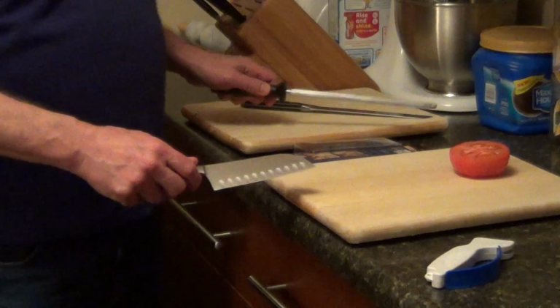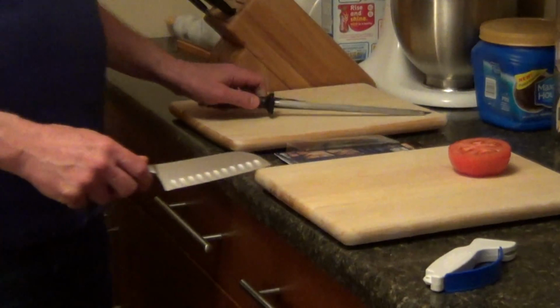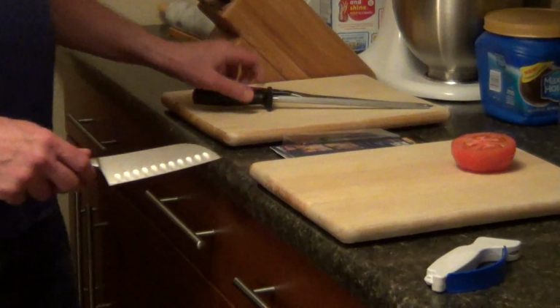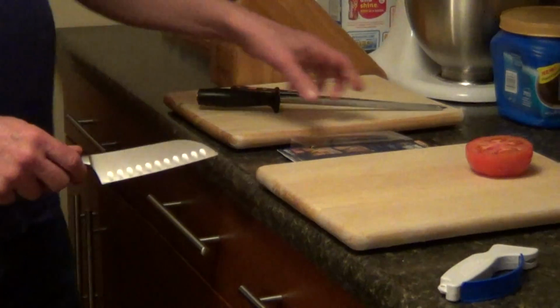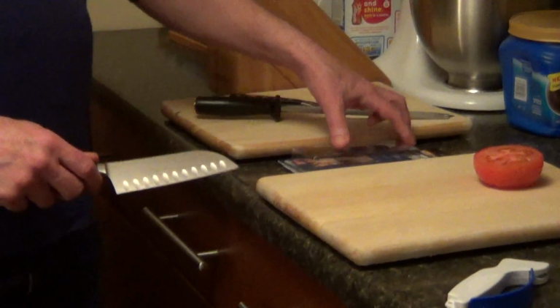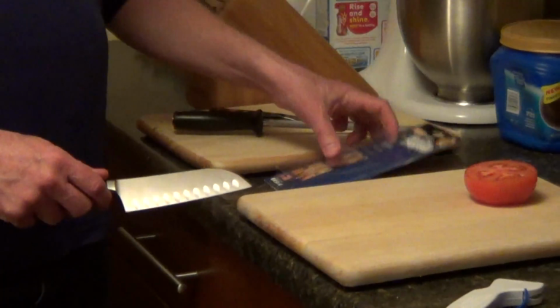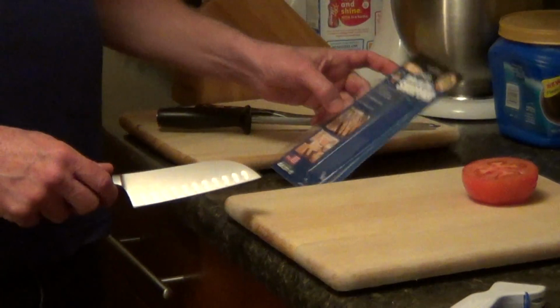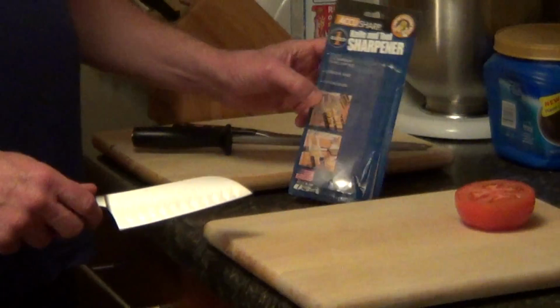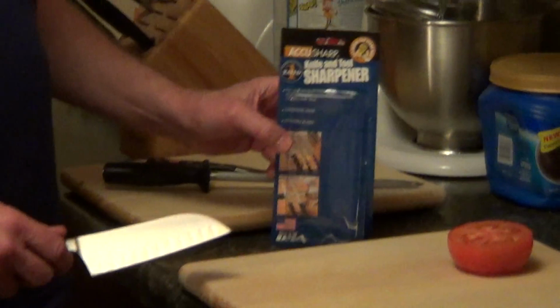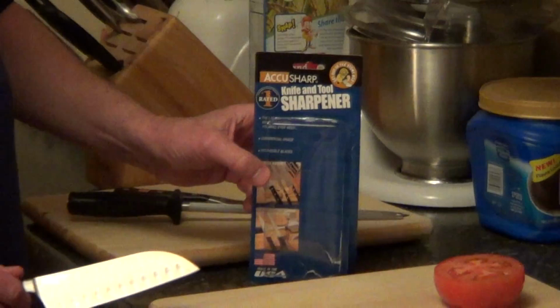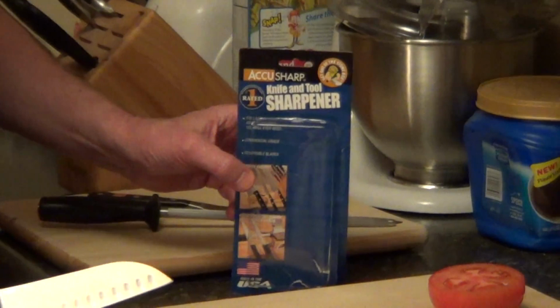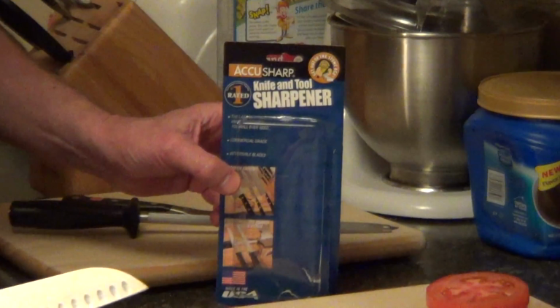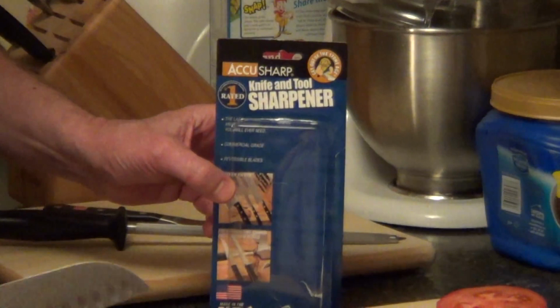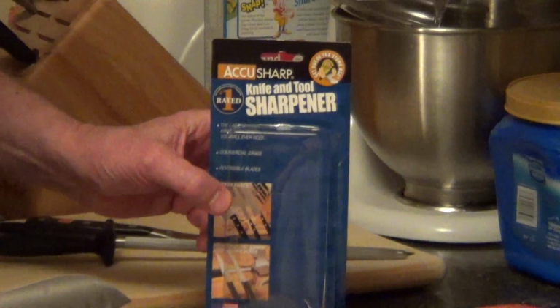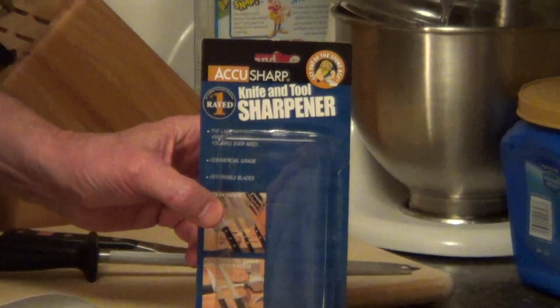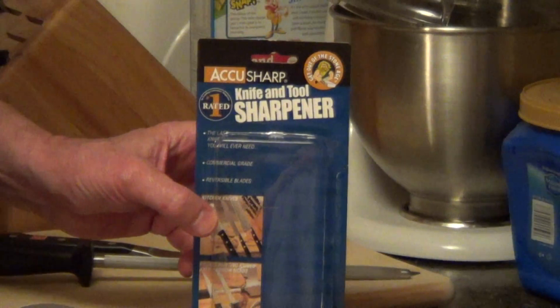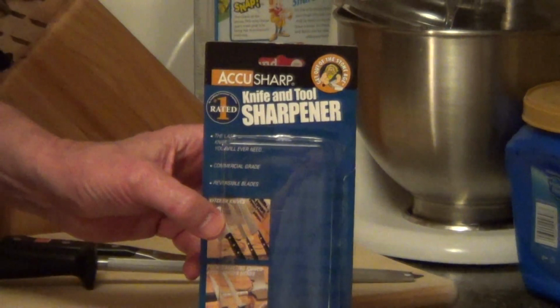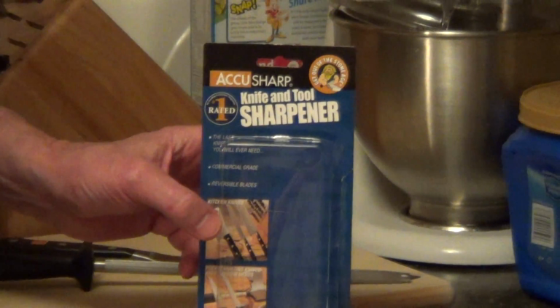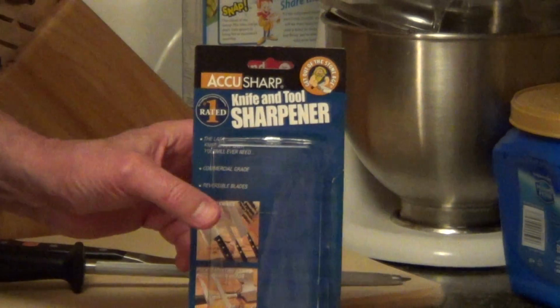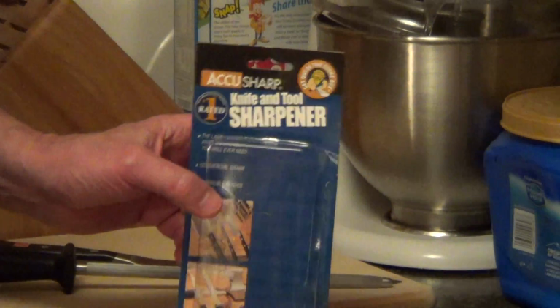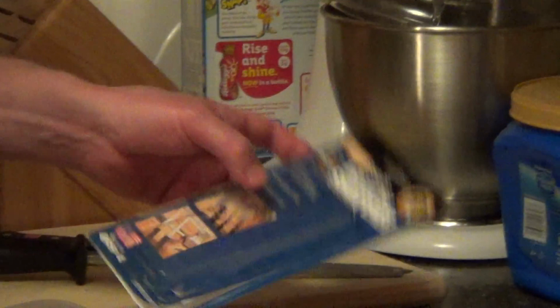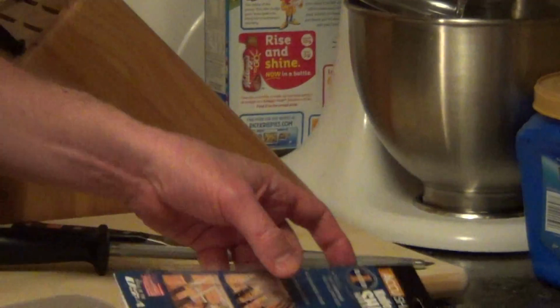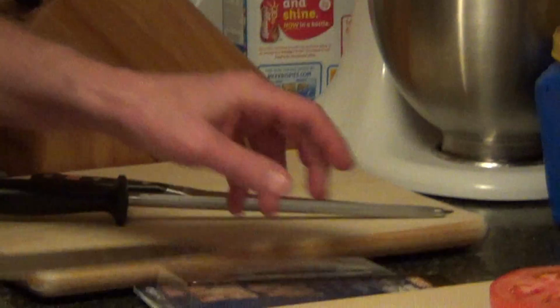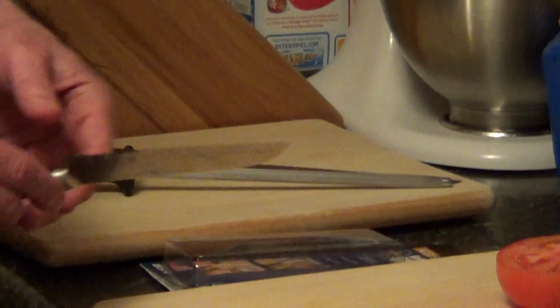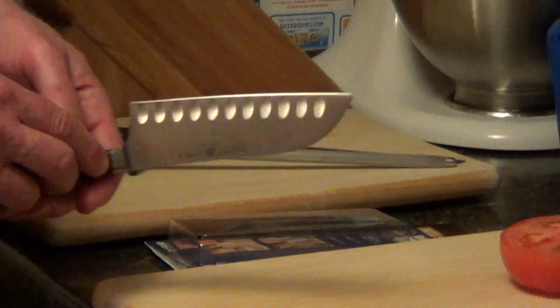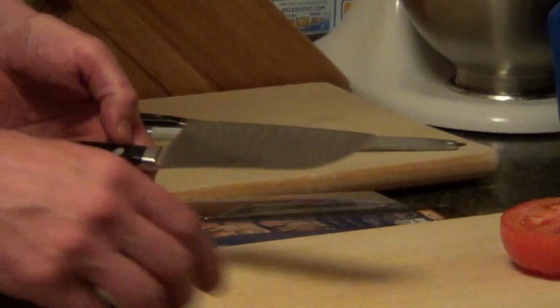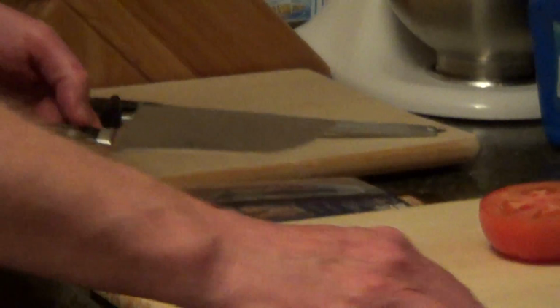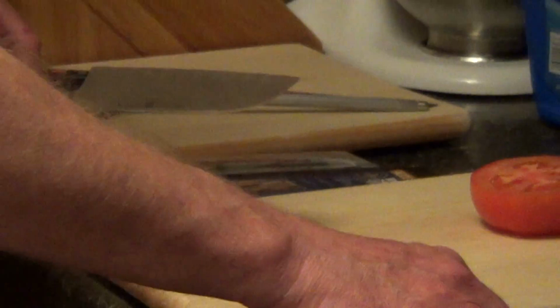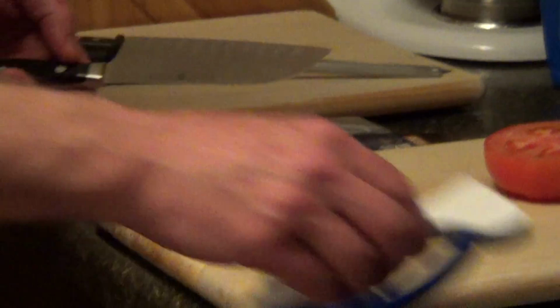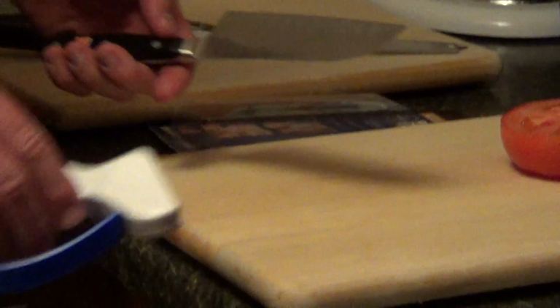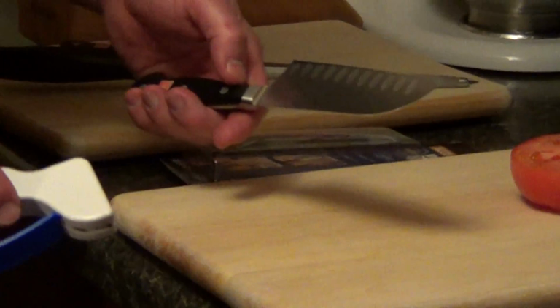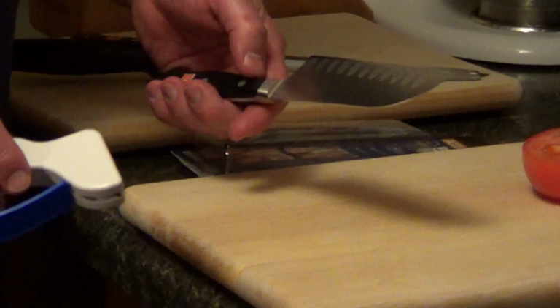This is a product I found at the Houseware Show. This is from AccuSharp, and it has two tungsten carbide sharpeners in this tool.